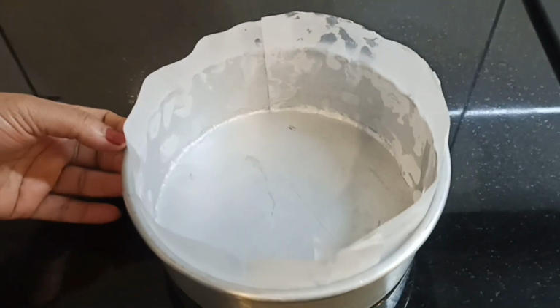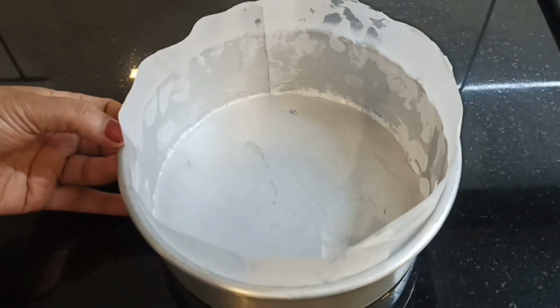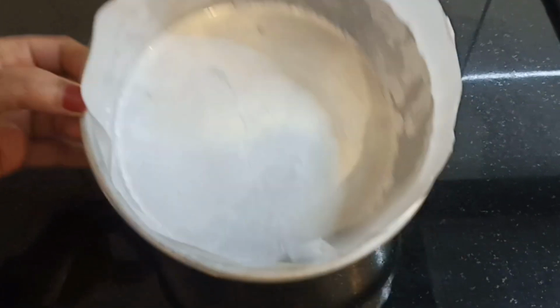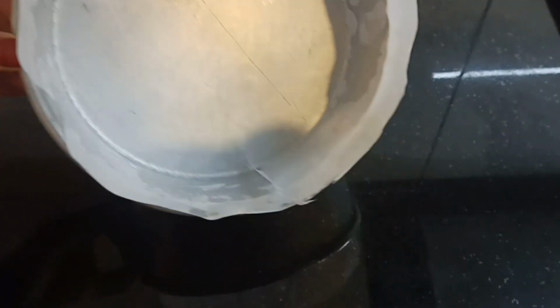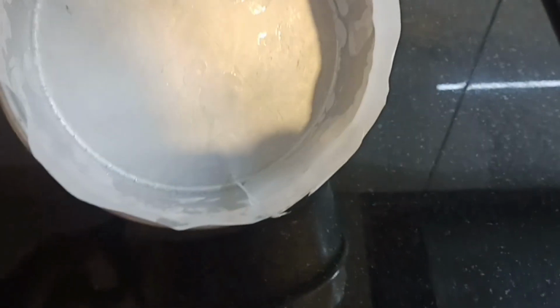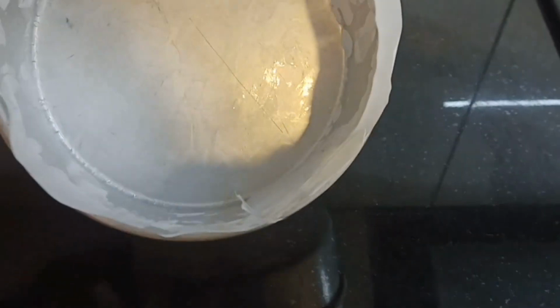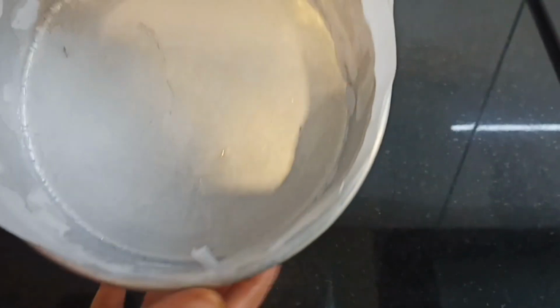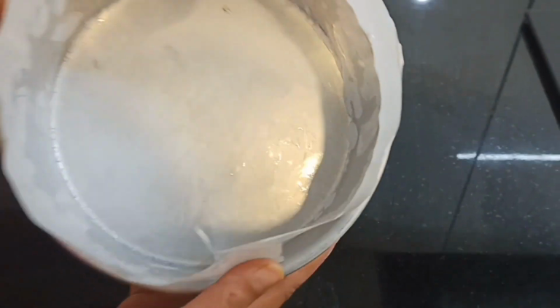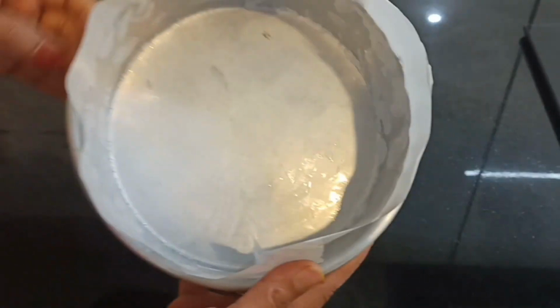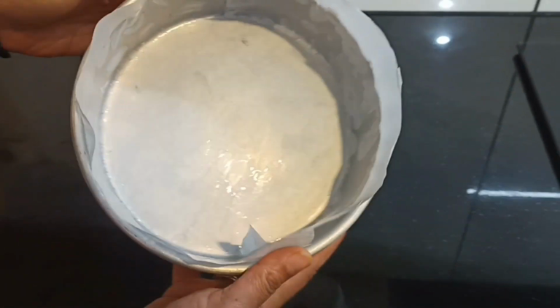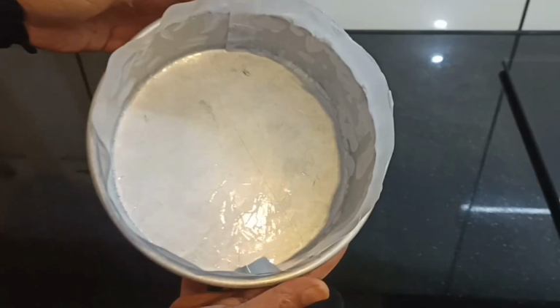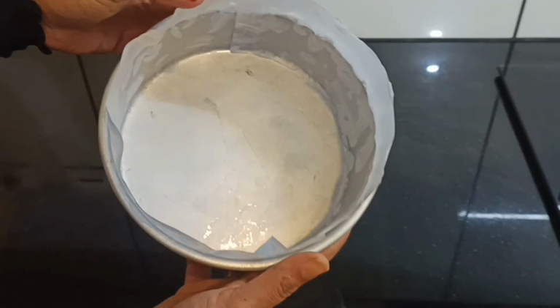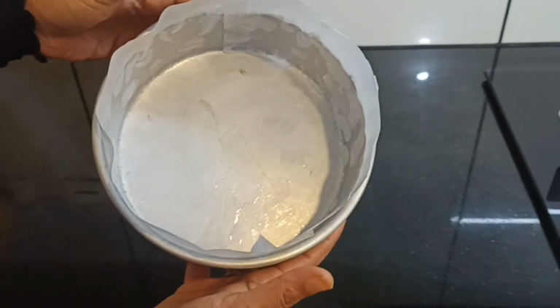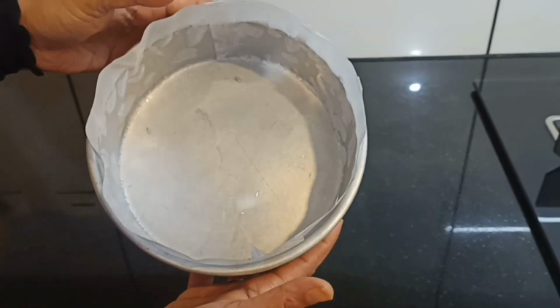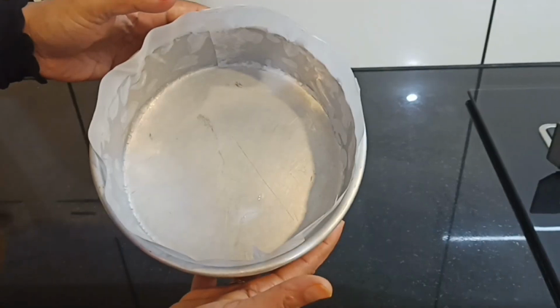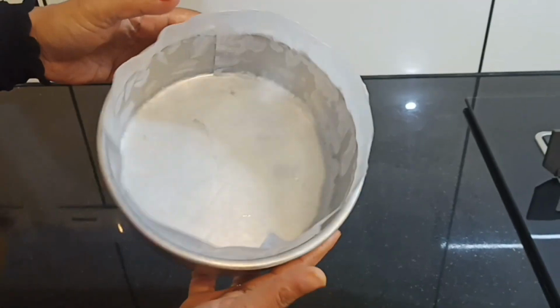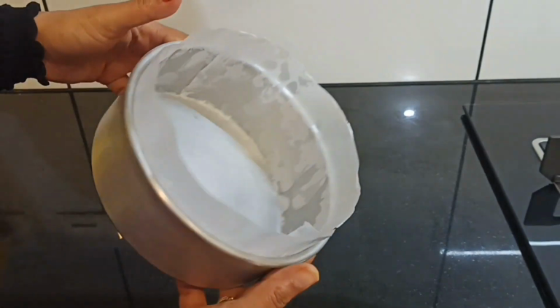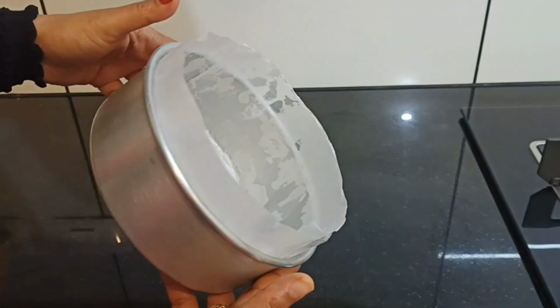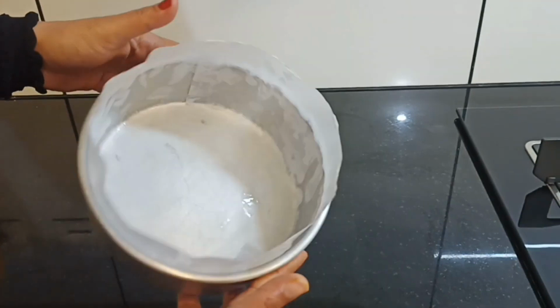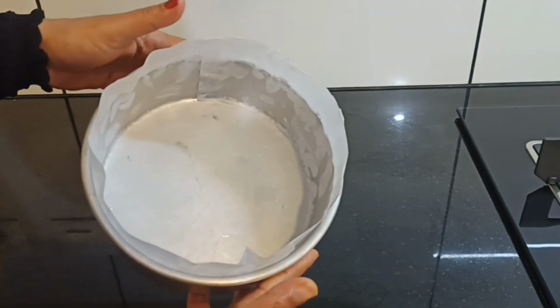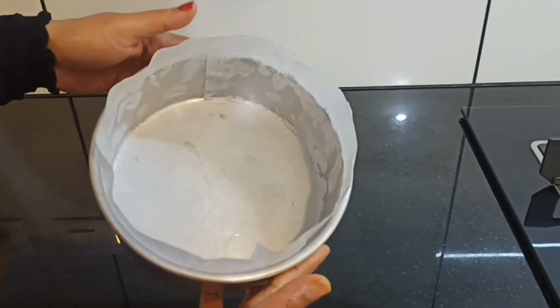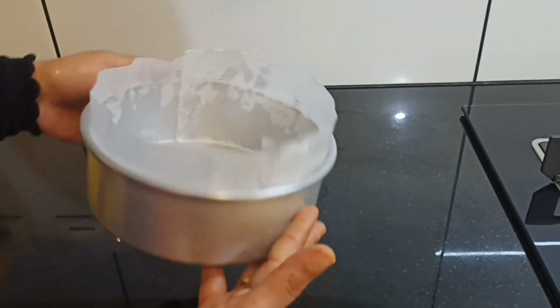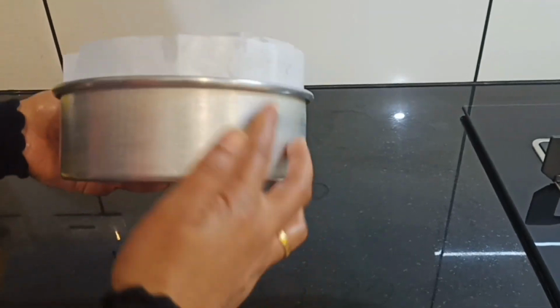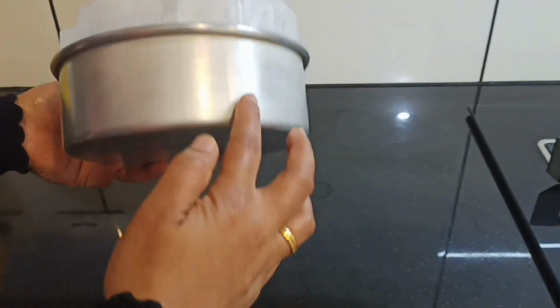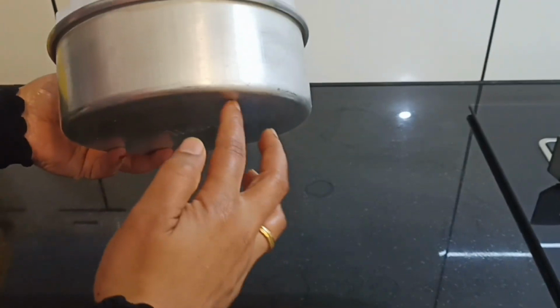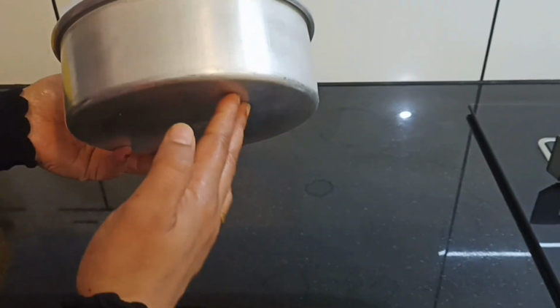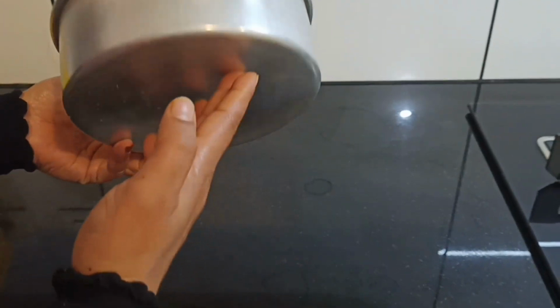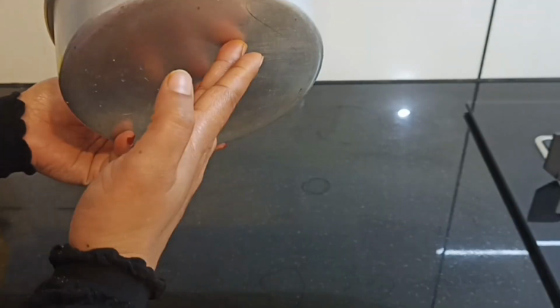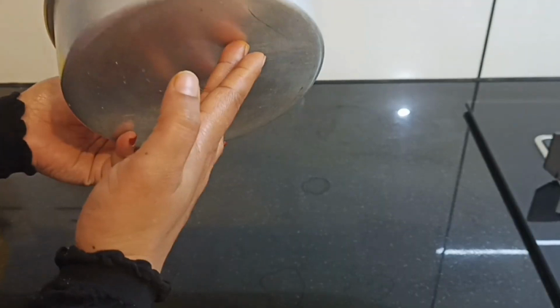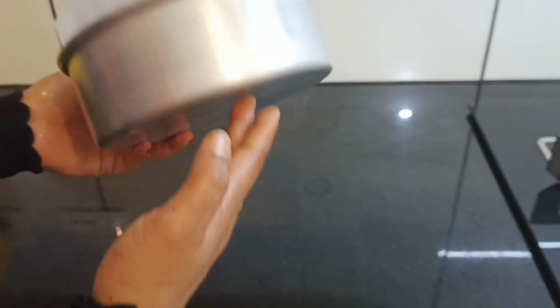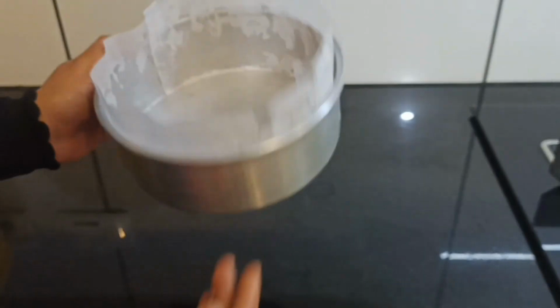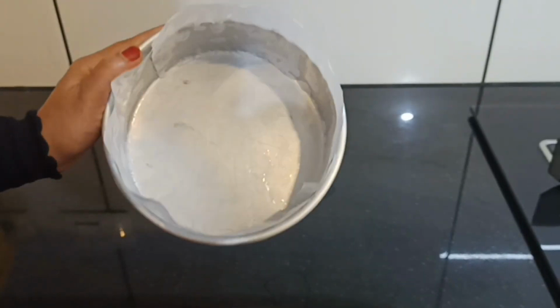I am going to make a recipe for 1 kg cake. I am going to use a pan for 8 inches, and I am going to put butter on it.